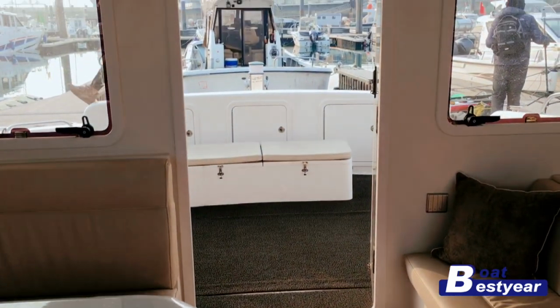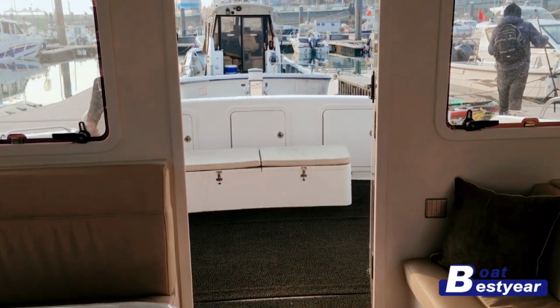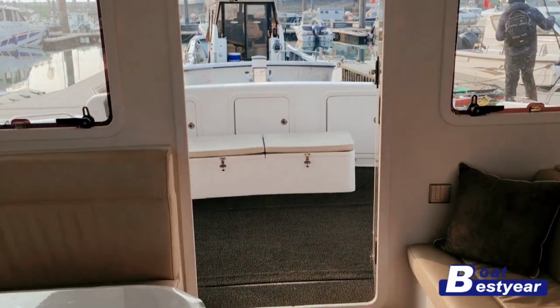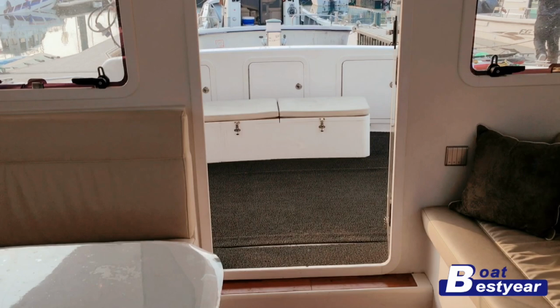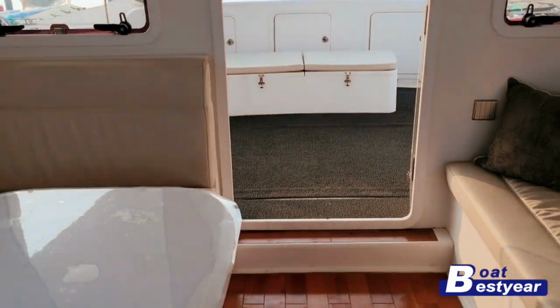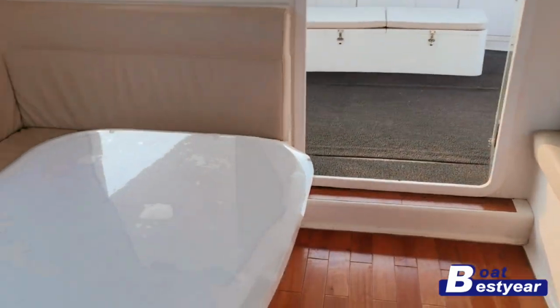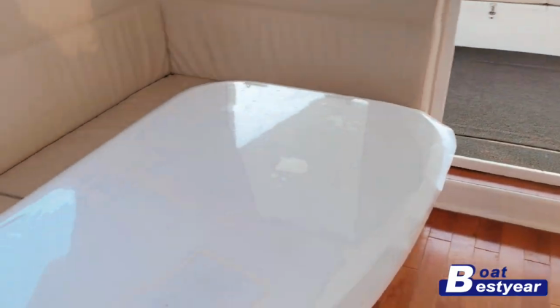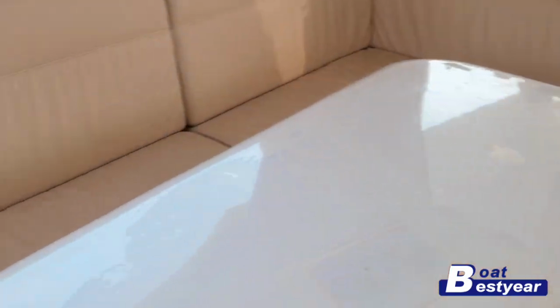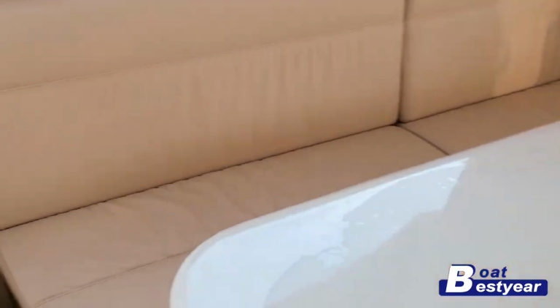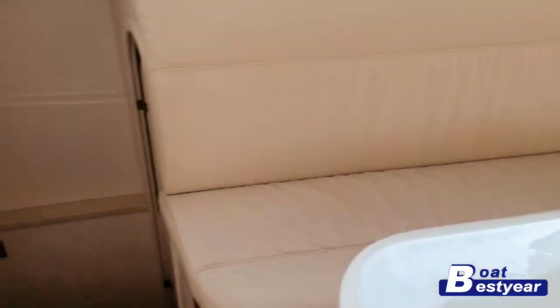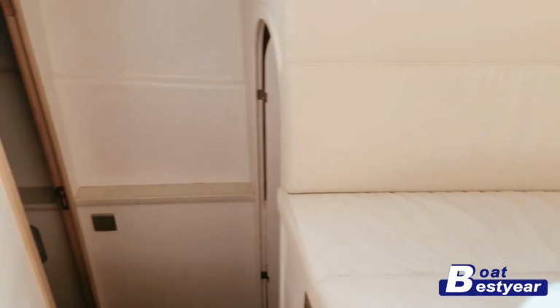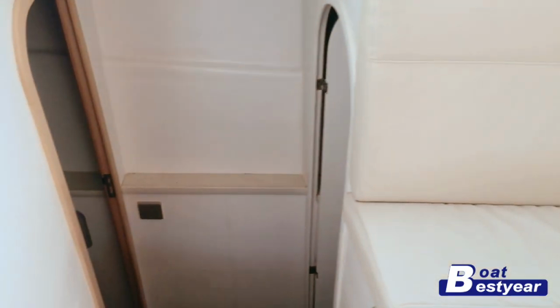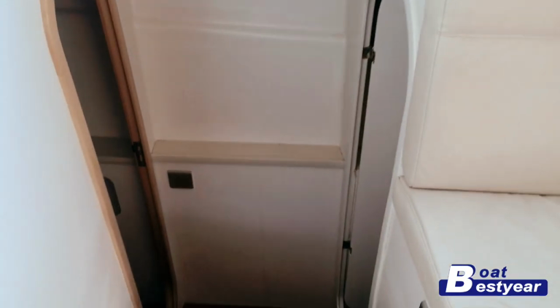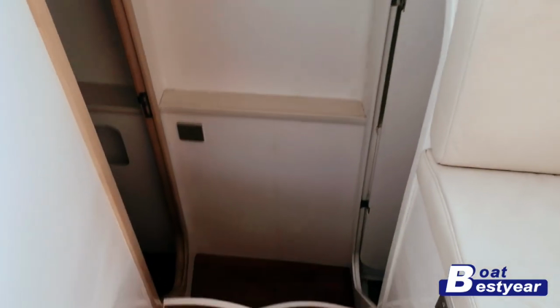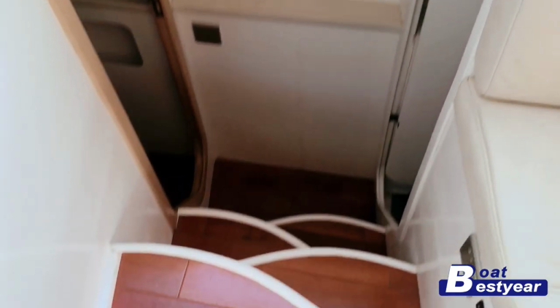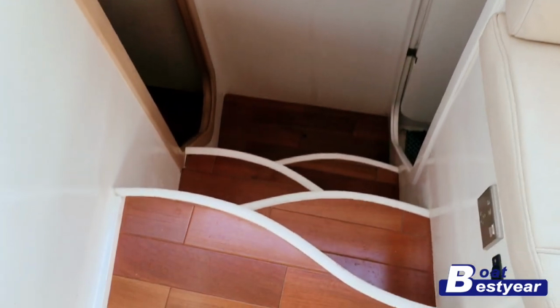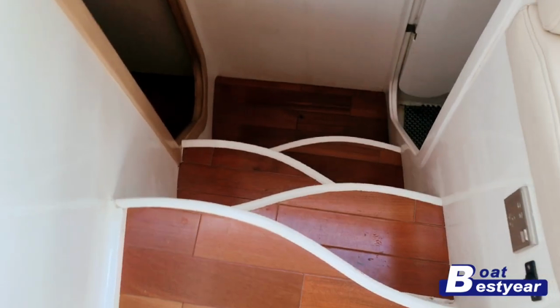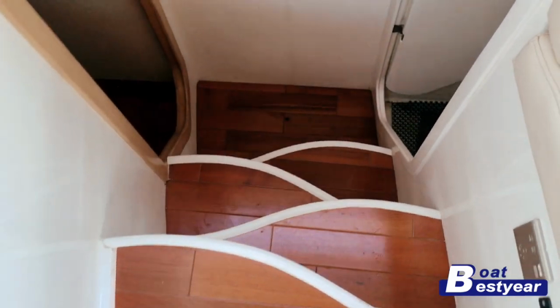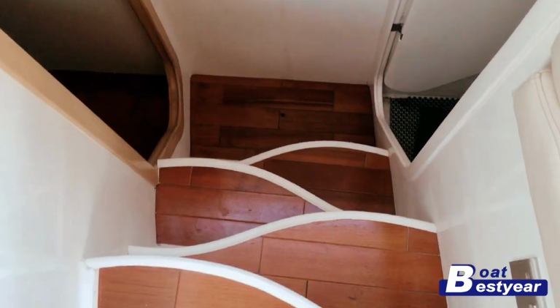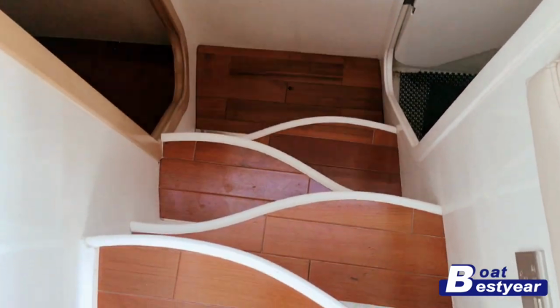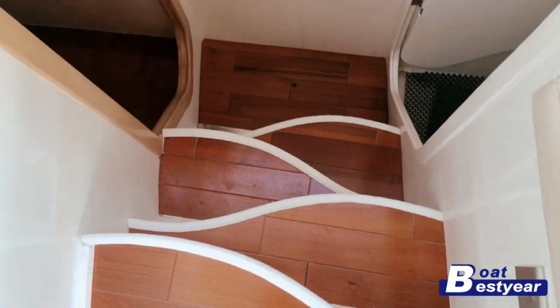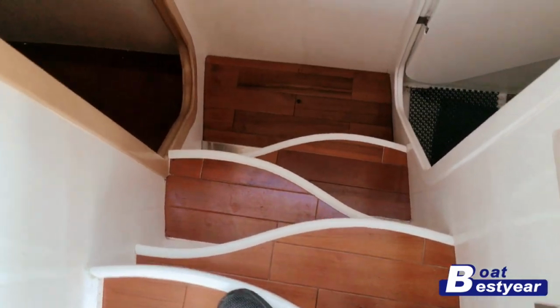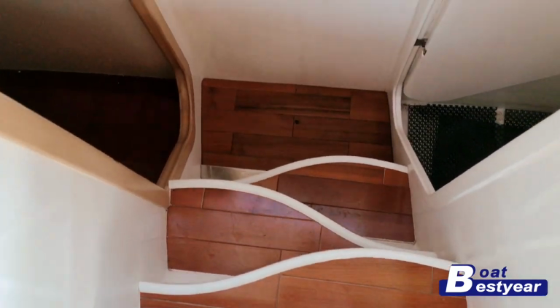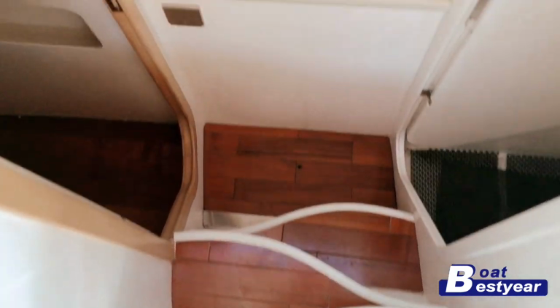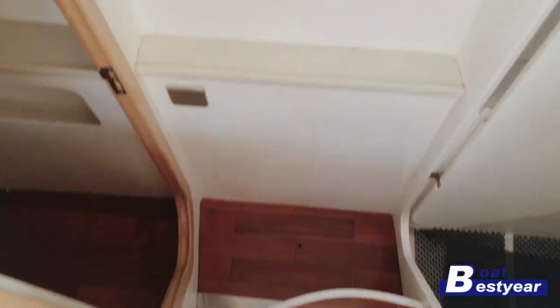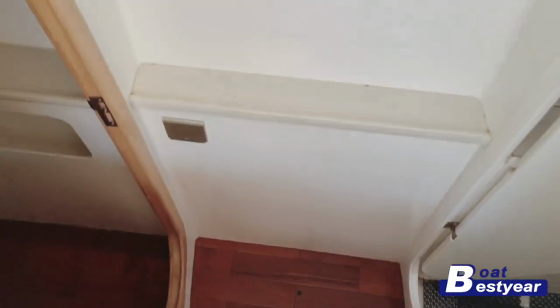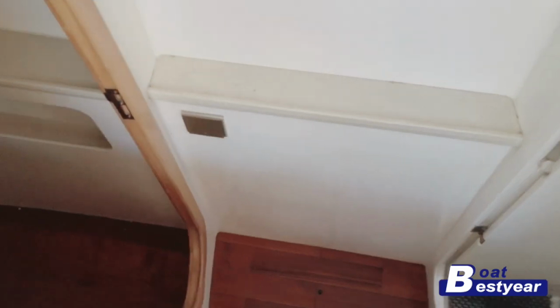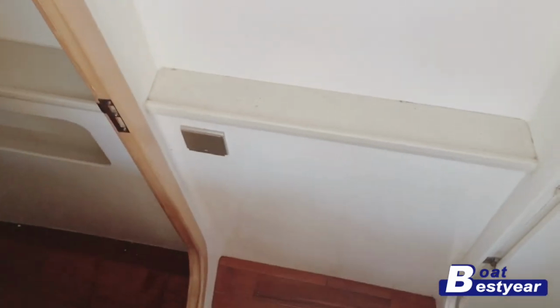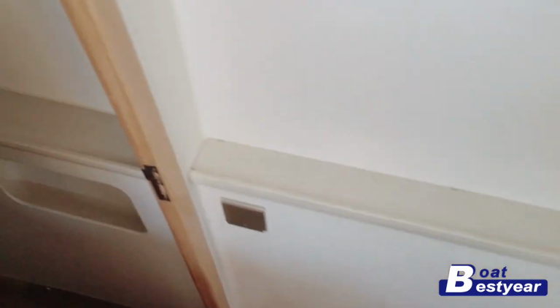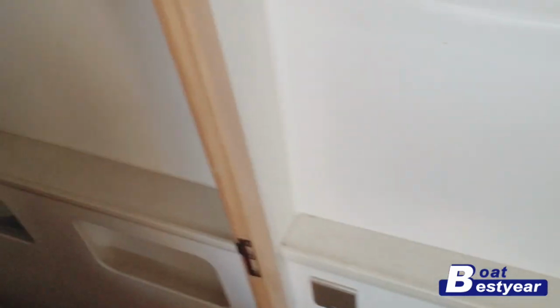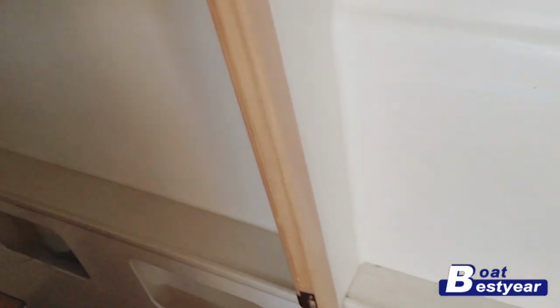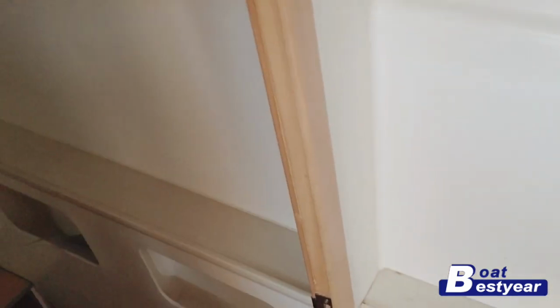This is what the back end looks like. Here are the stairs — nicely designed, winding stairs — leading towards one of the staterooms, or bedrooms.